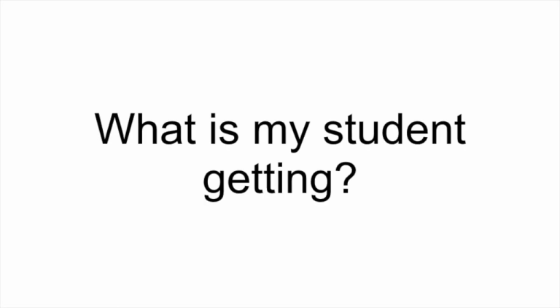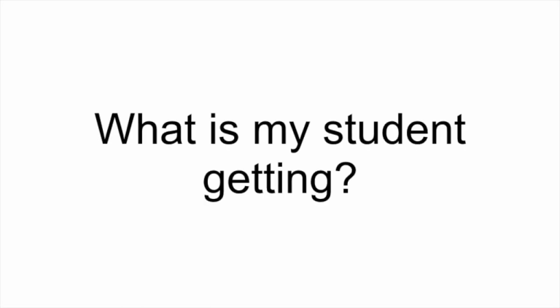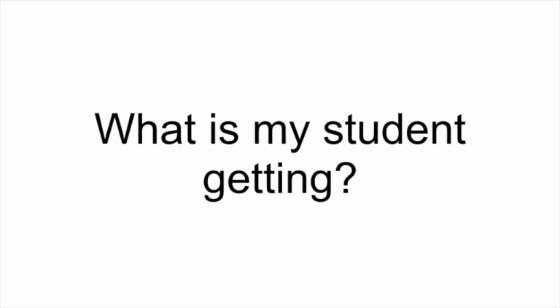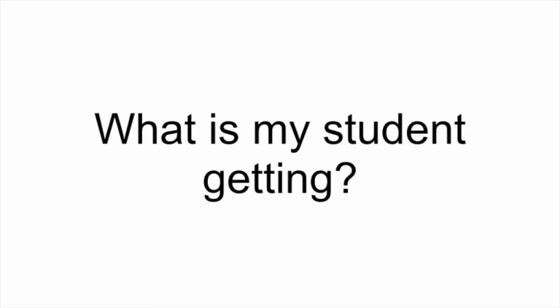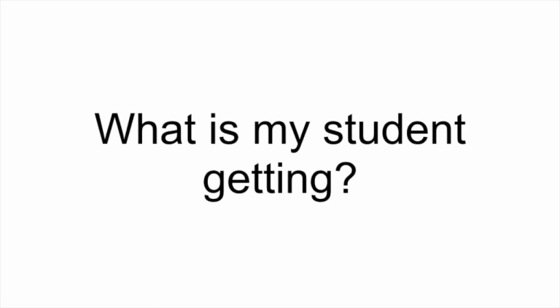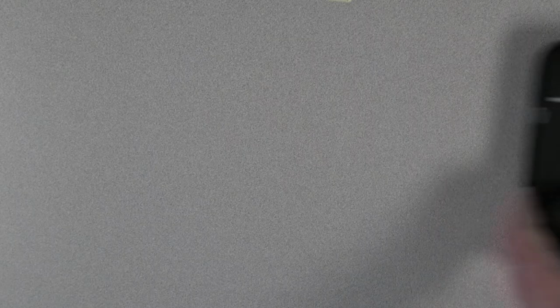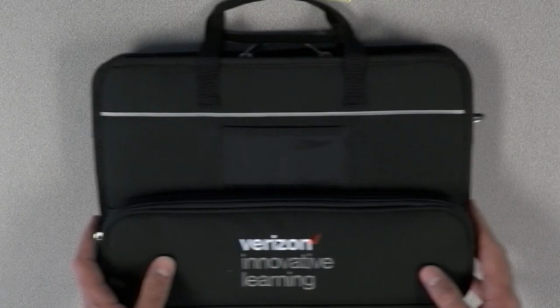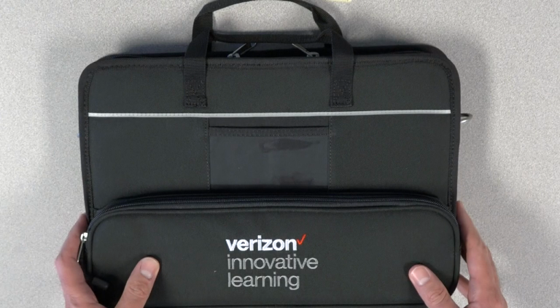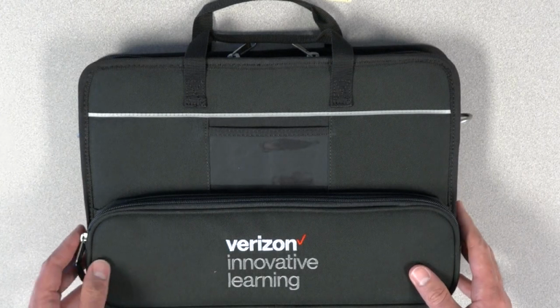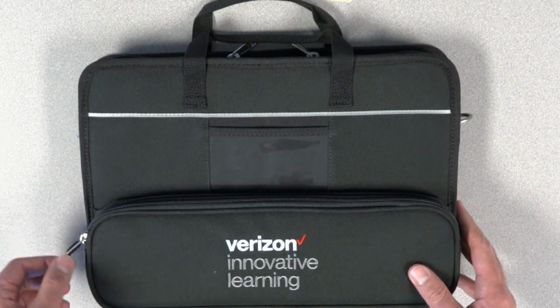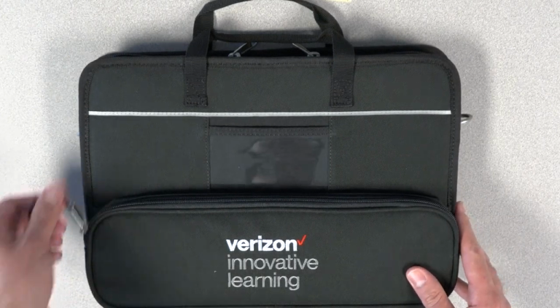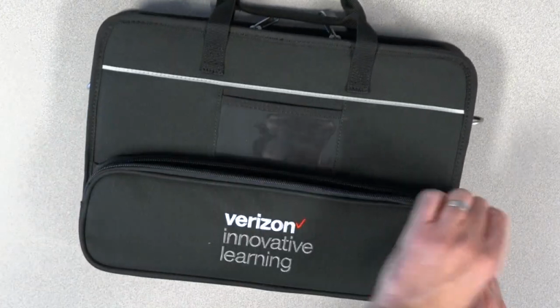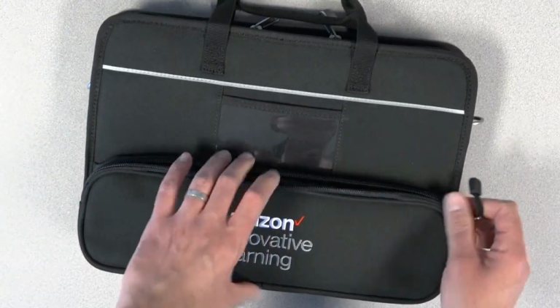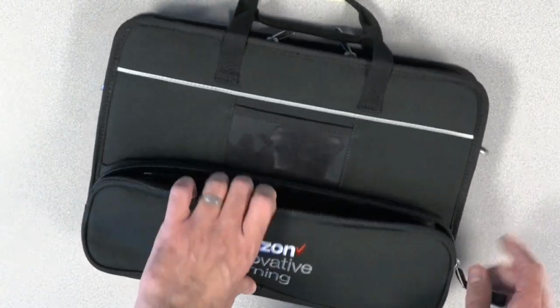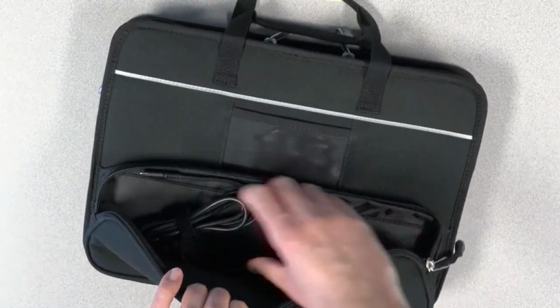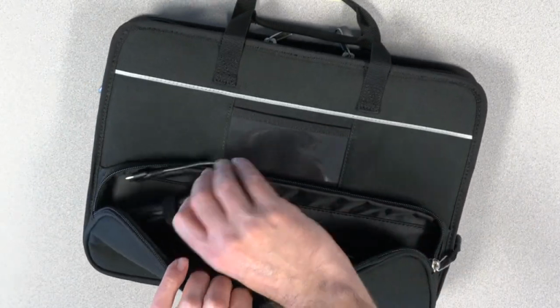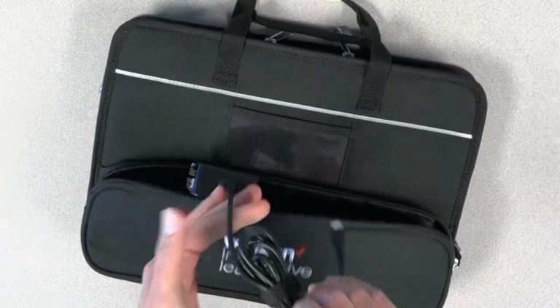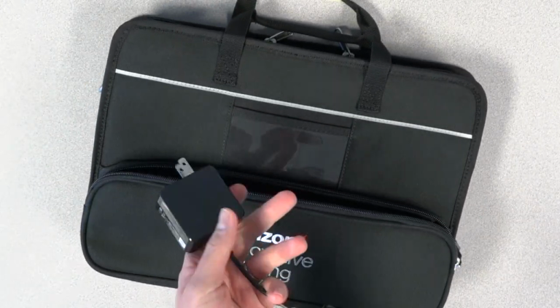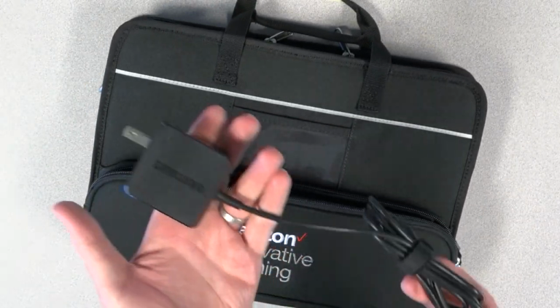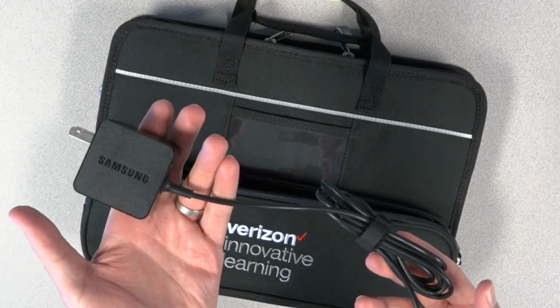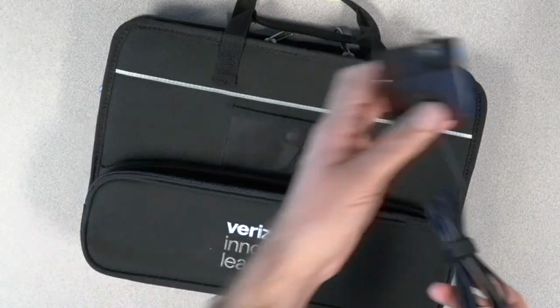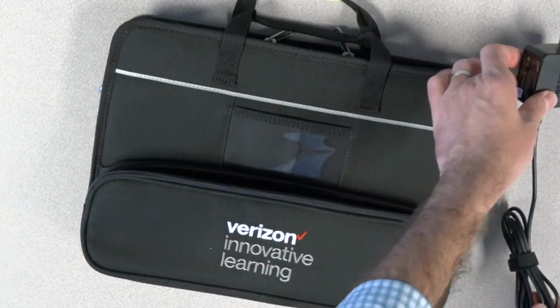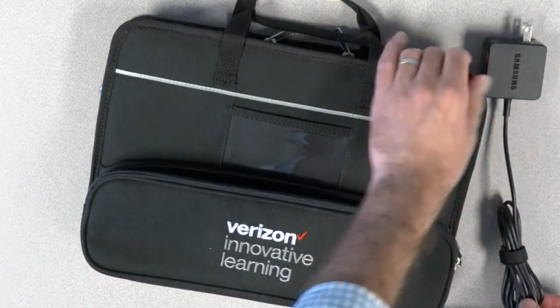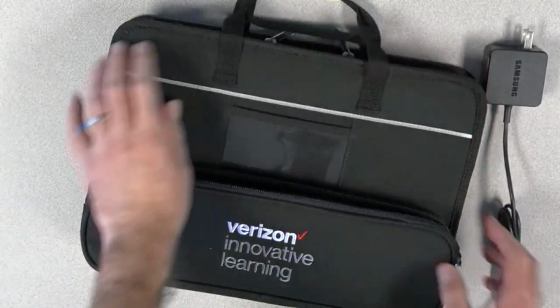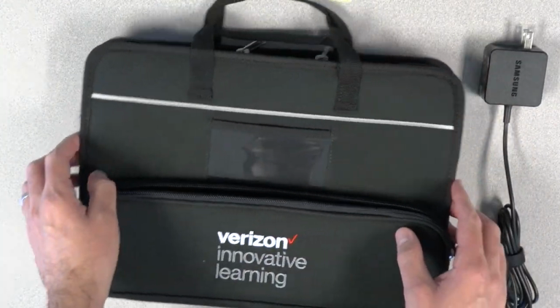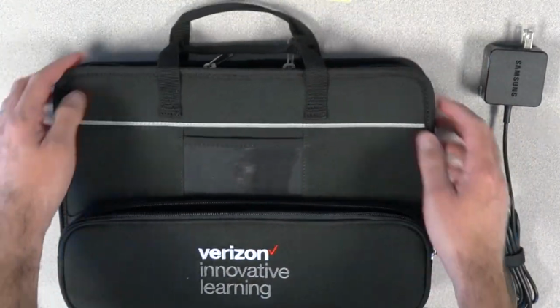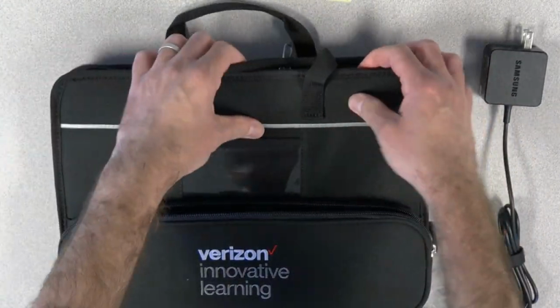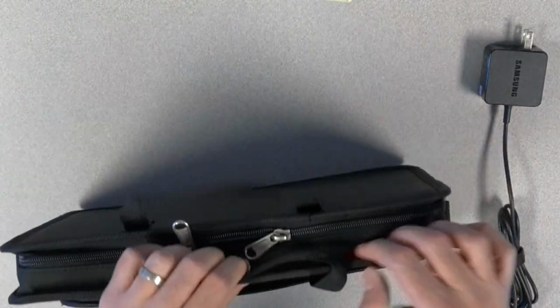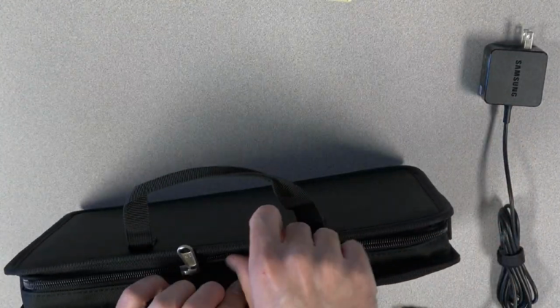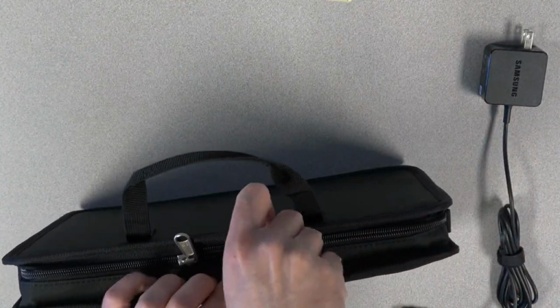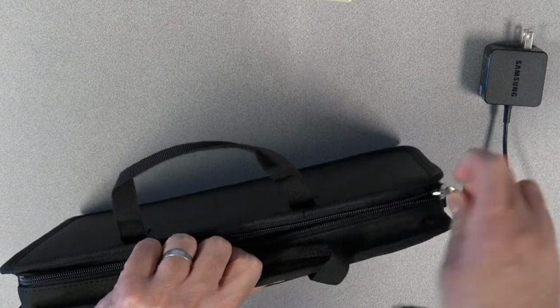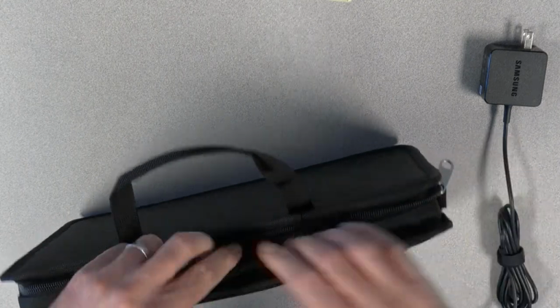What is my student getting? Each student will get a protective bag like this one. There's a pocket for the charger and a larger pocket for the Chromebook.